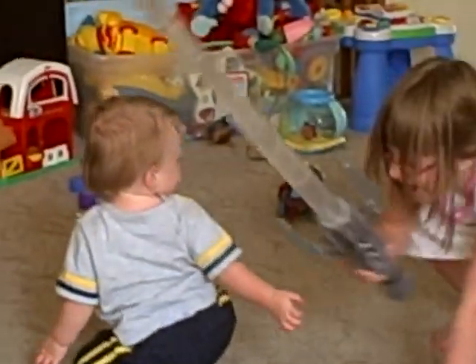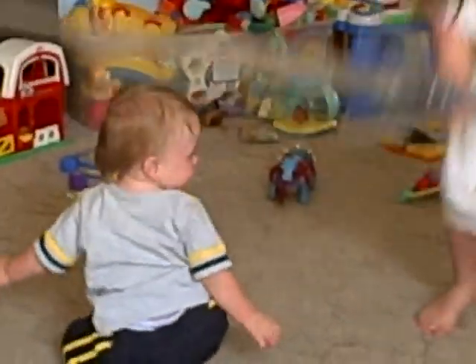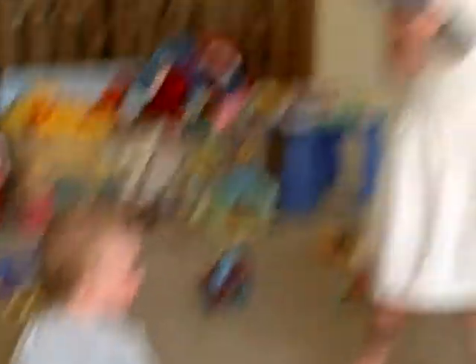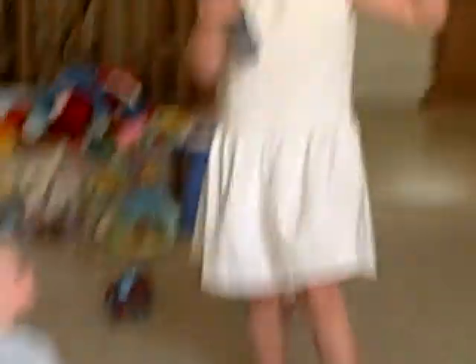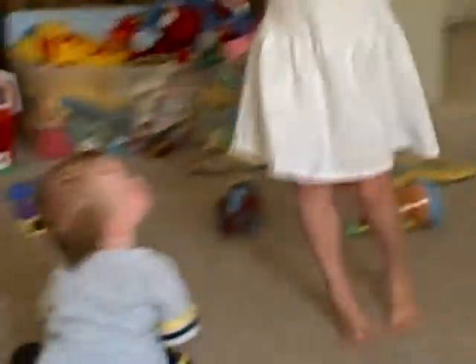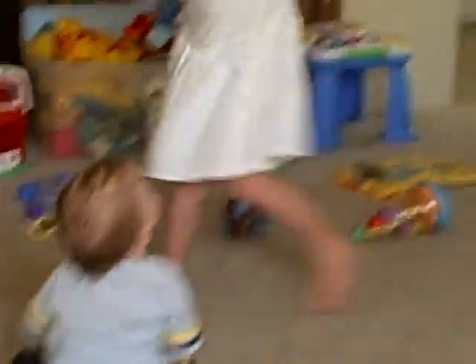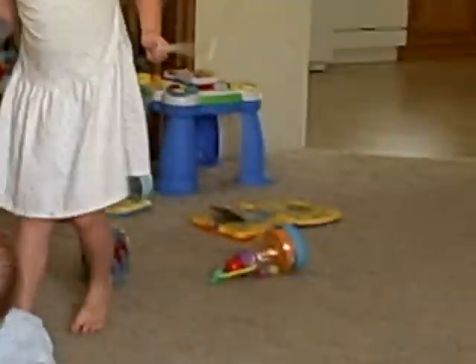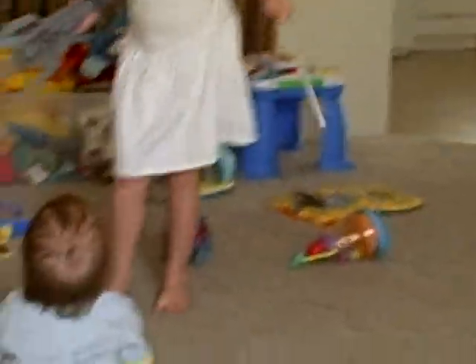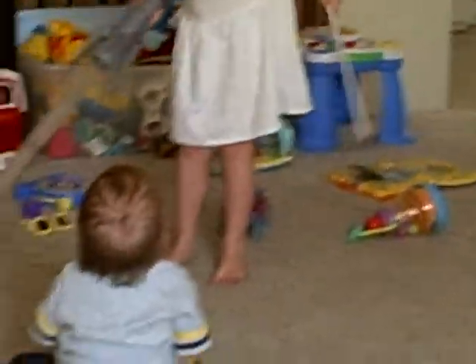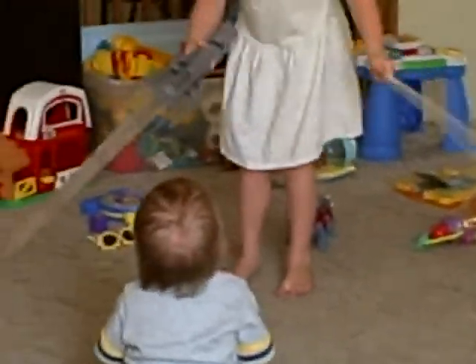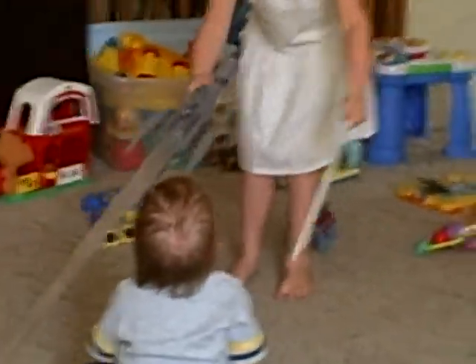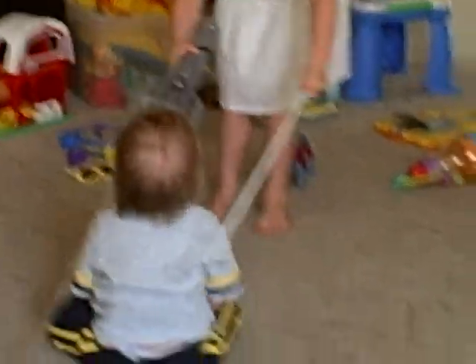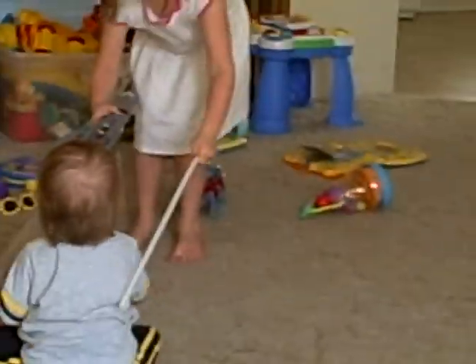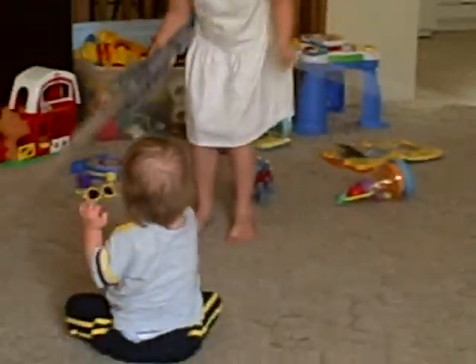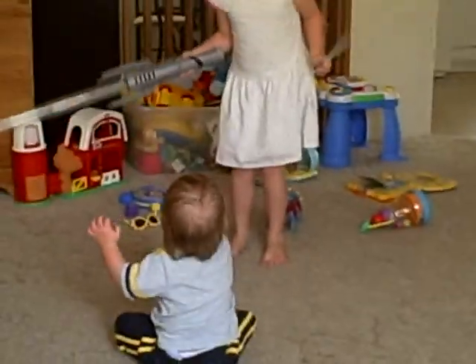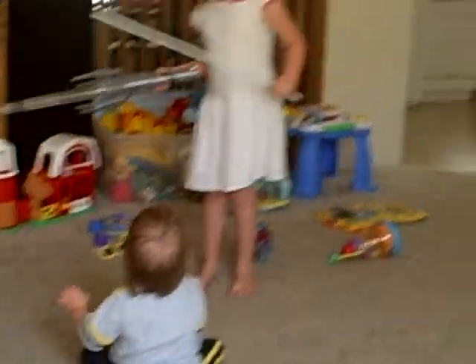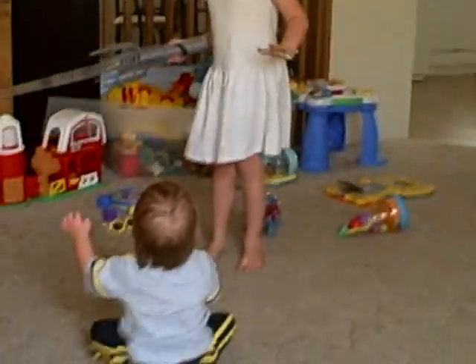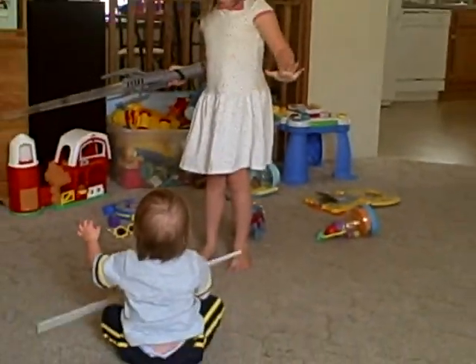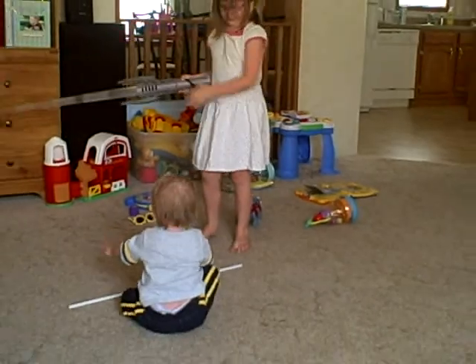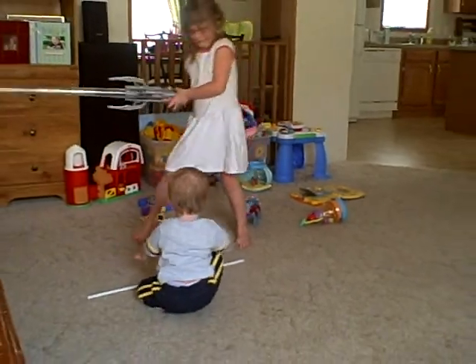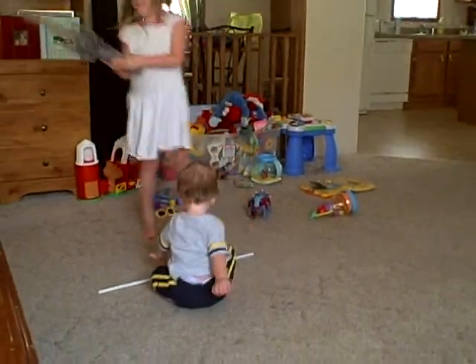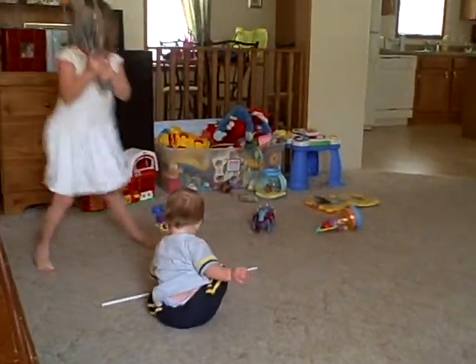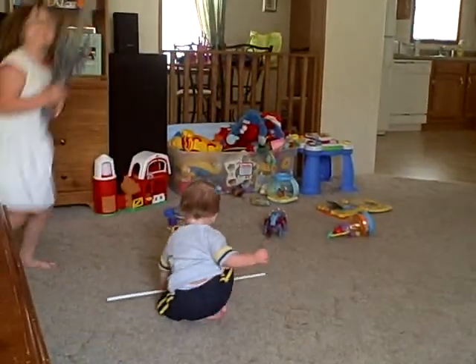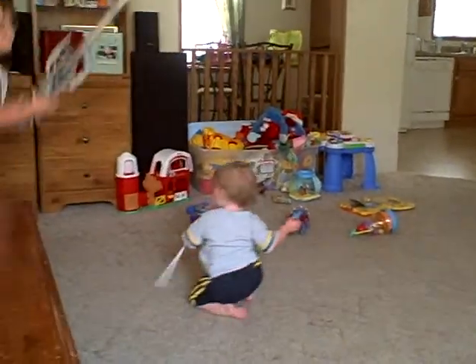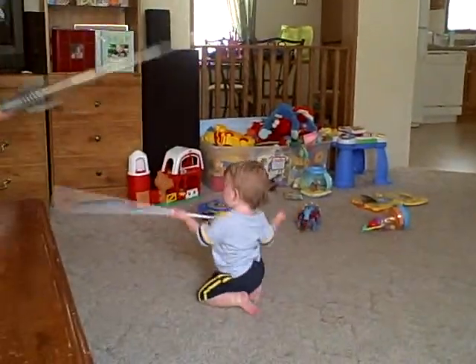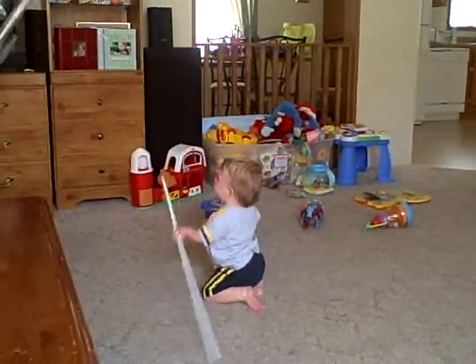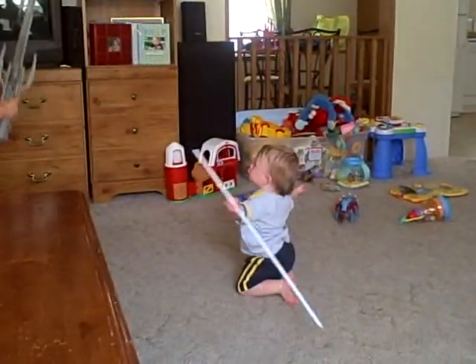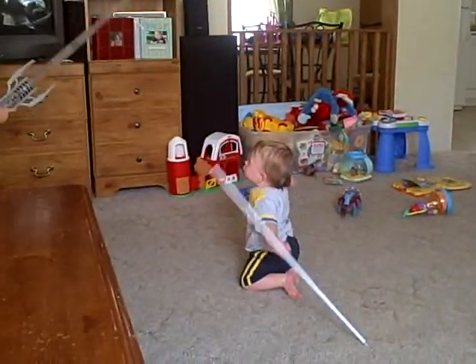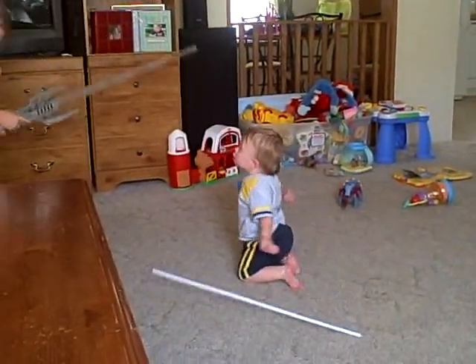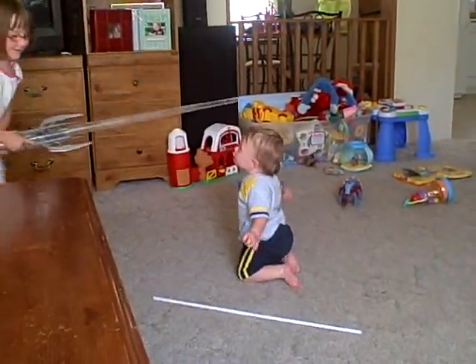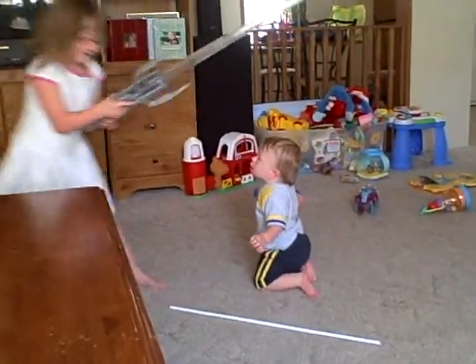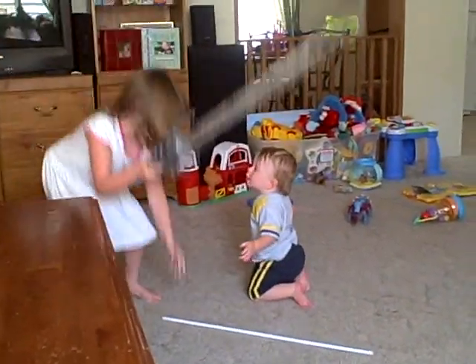Maybe you're a little rough. Just, like, swing him around and try to knock it out of his hand. He's done.